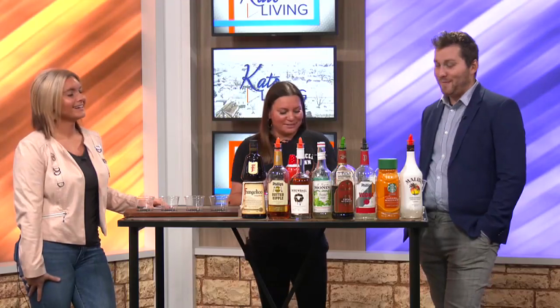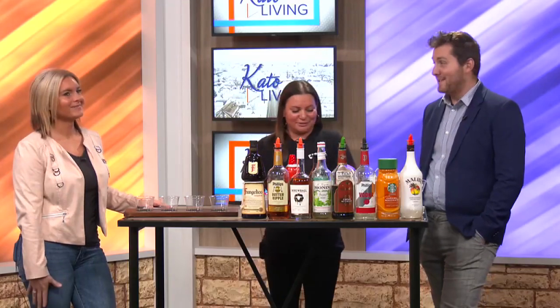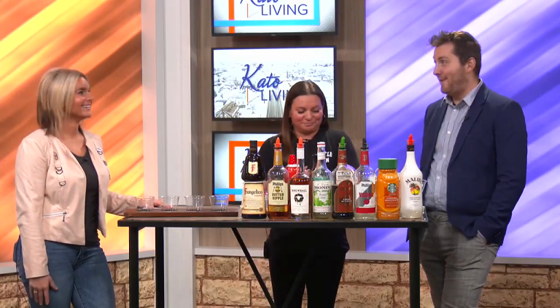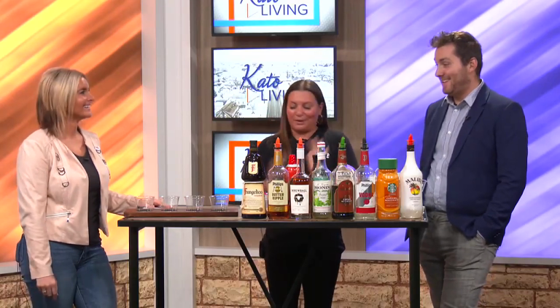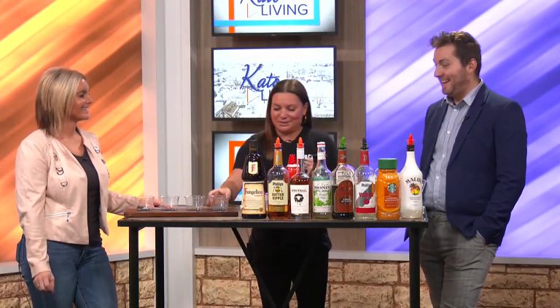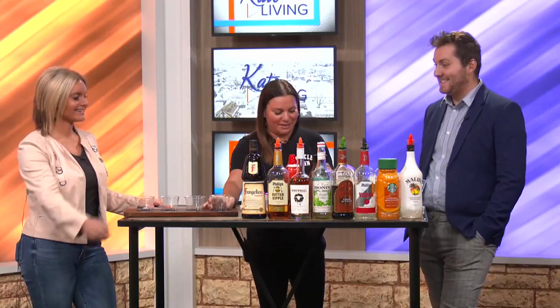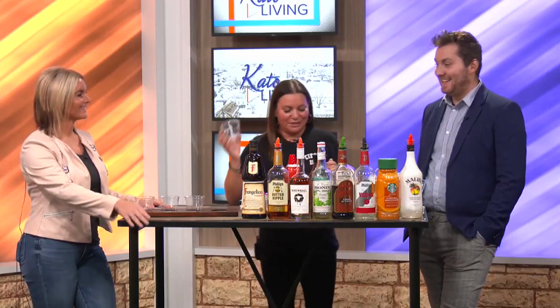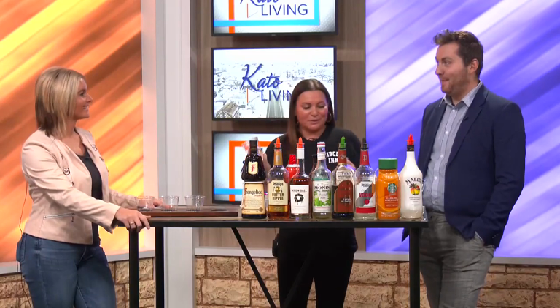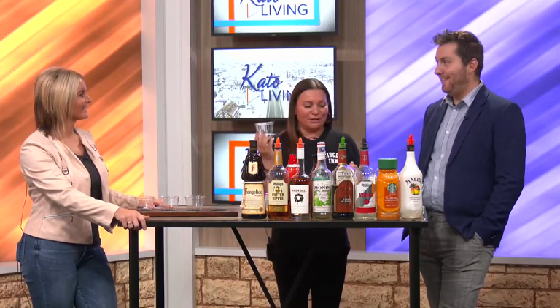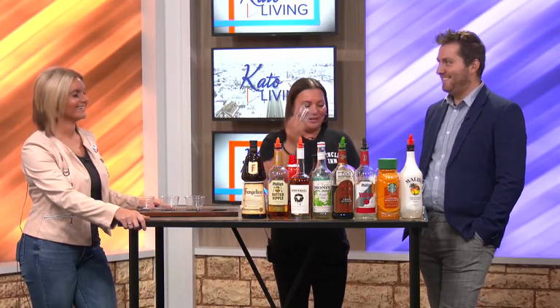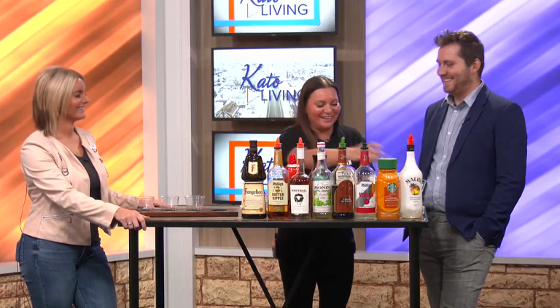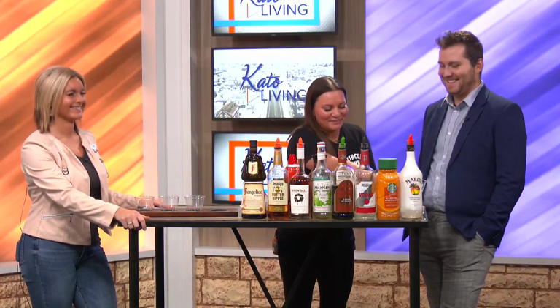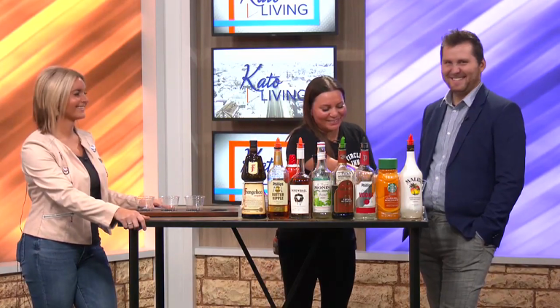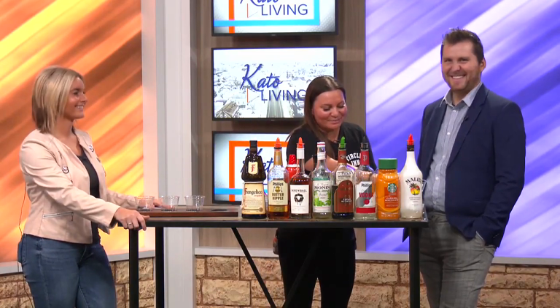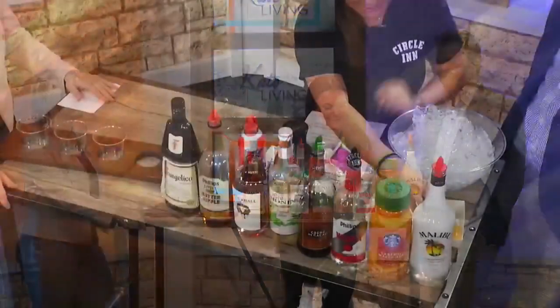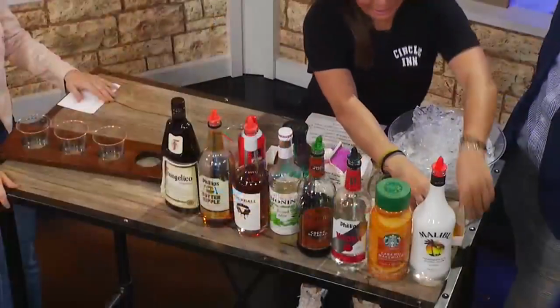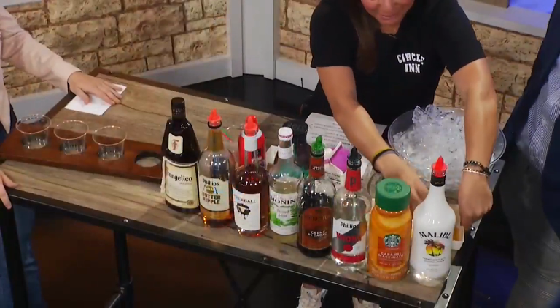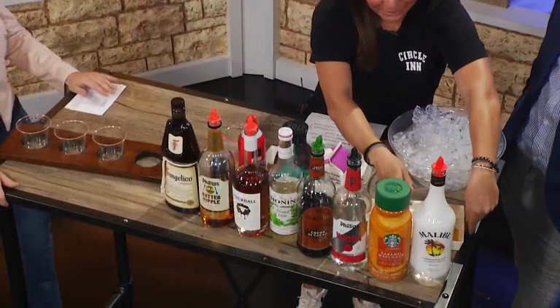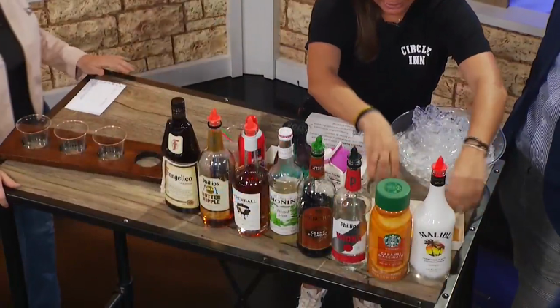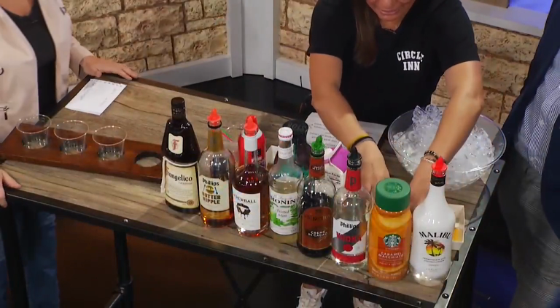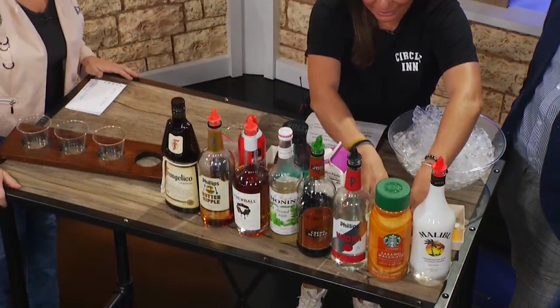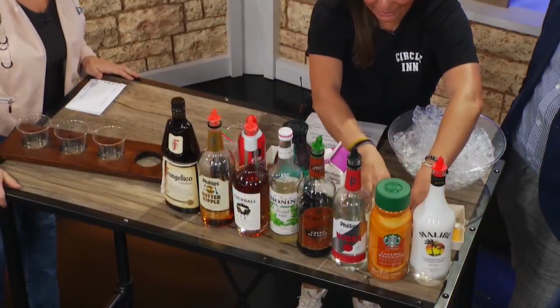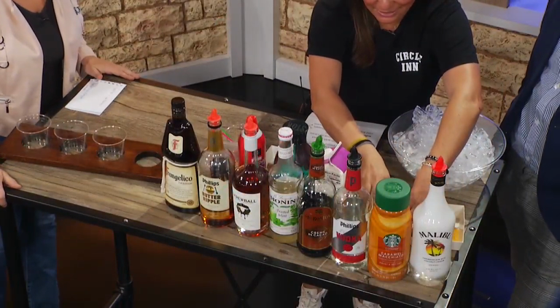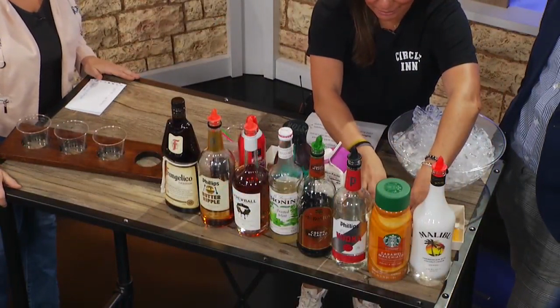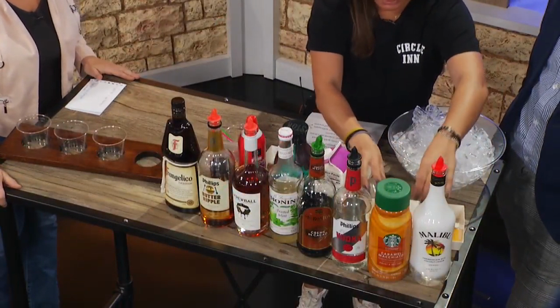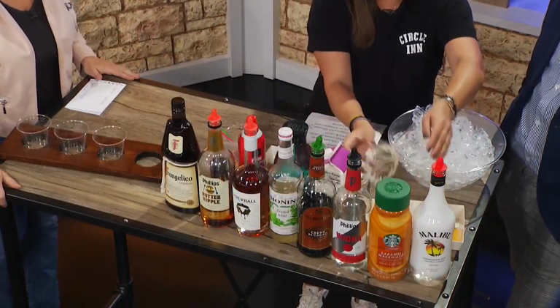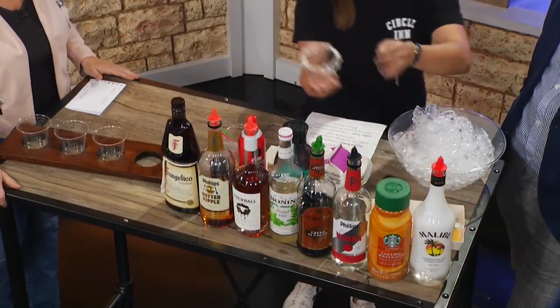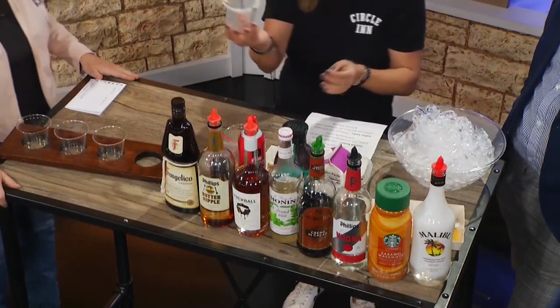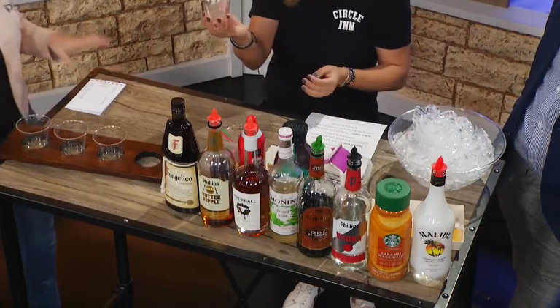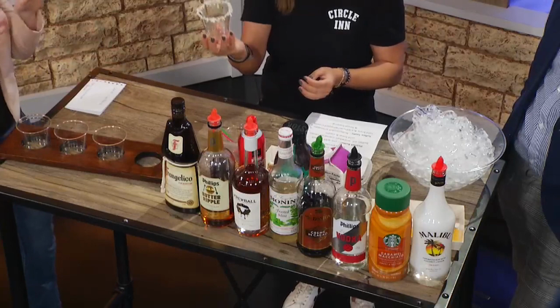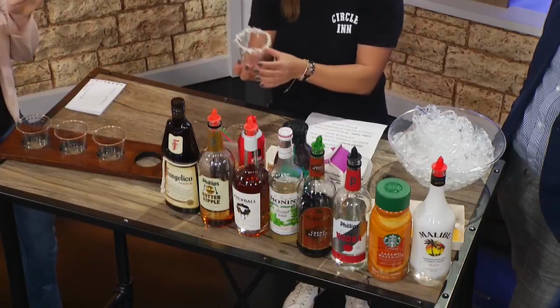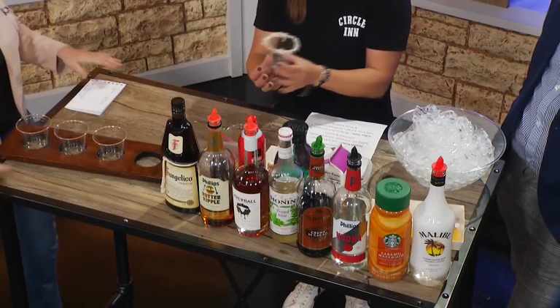My favorite is Samoa. Okay, well we'll start with that one. So we are rimming with some caramel syrup and then getting some coconut shreds on there, so it's going to look like the outside of the cookie.